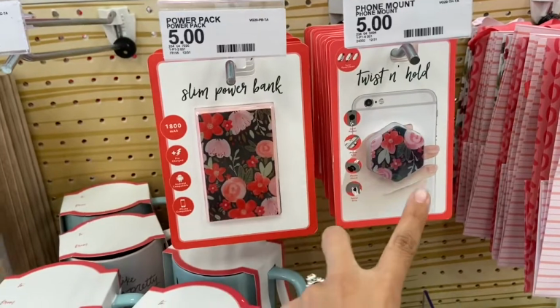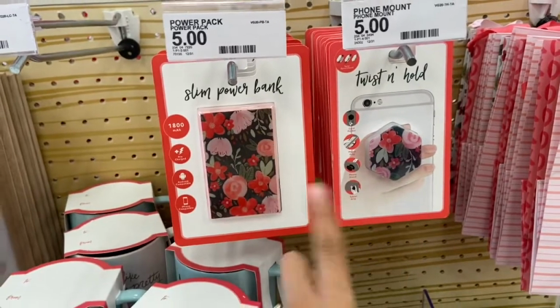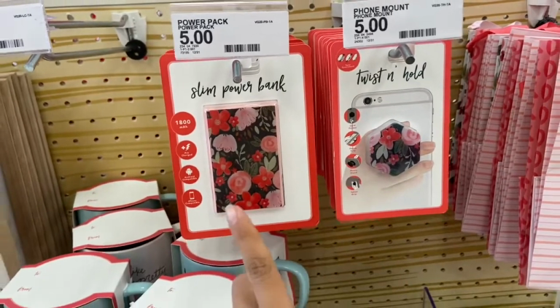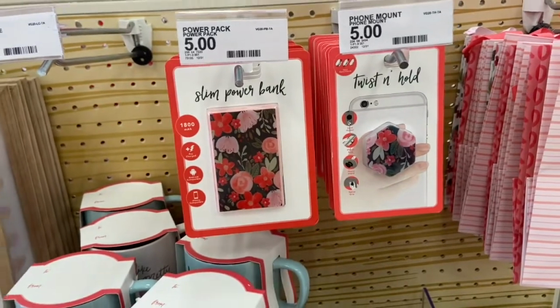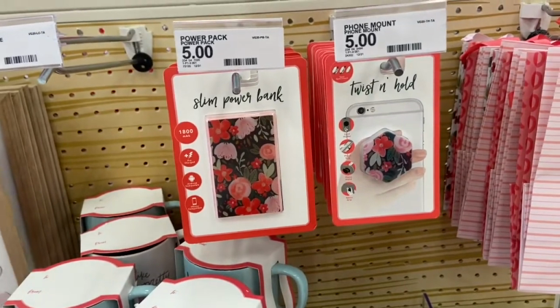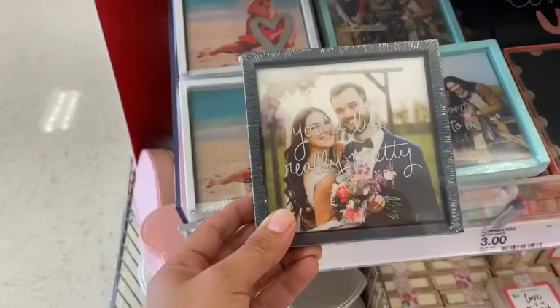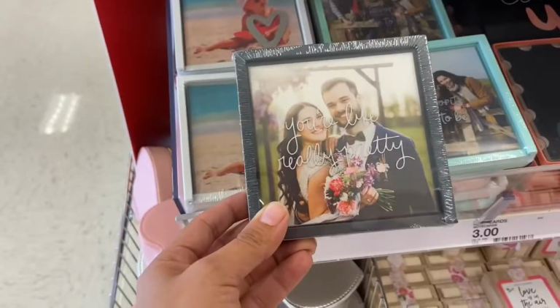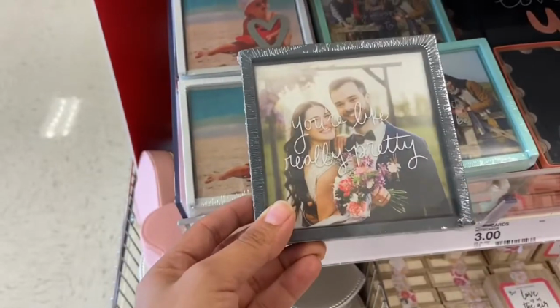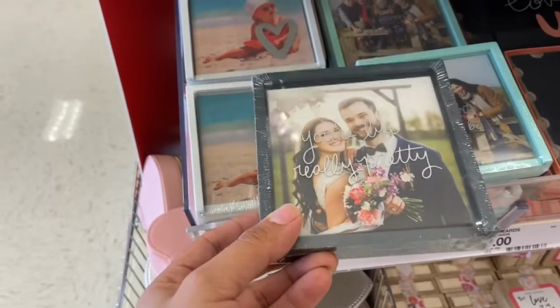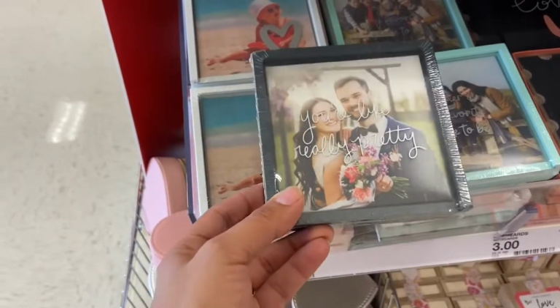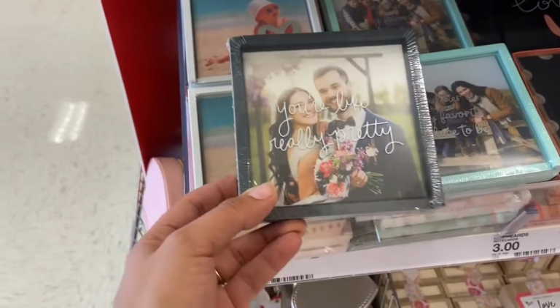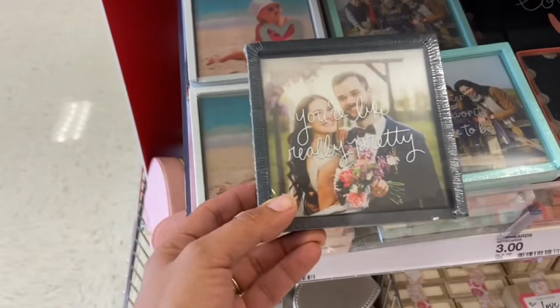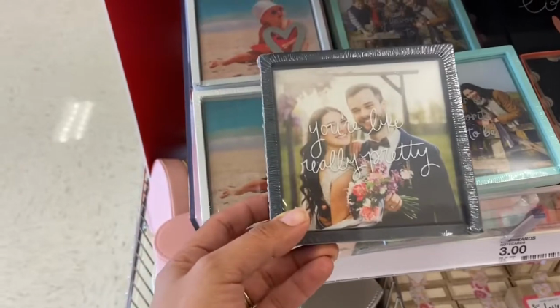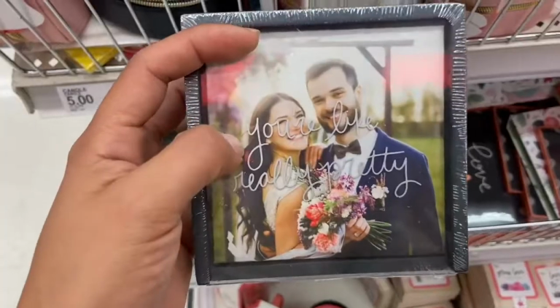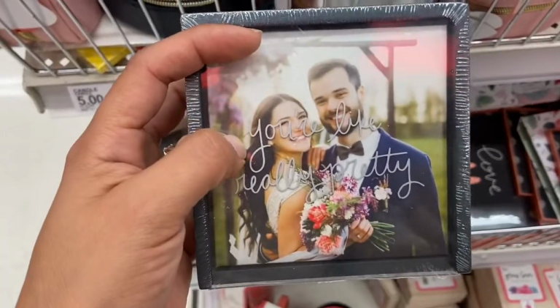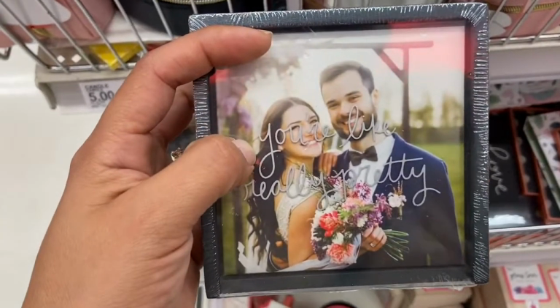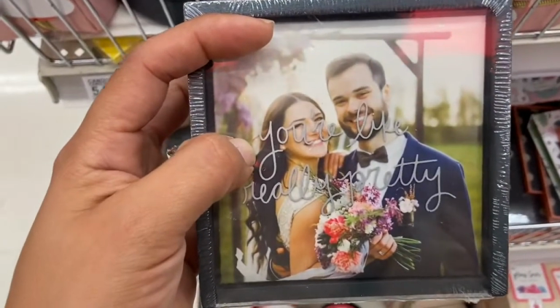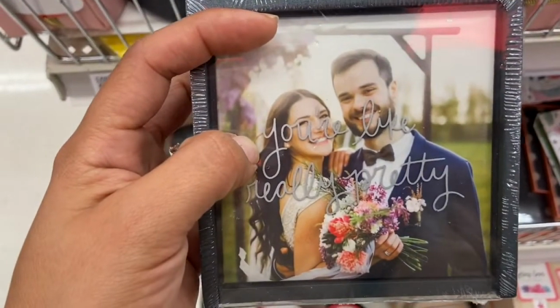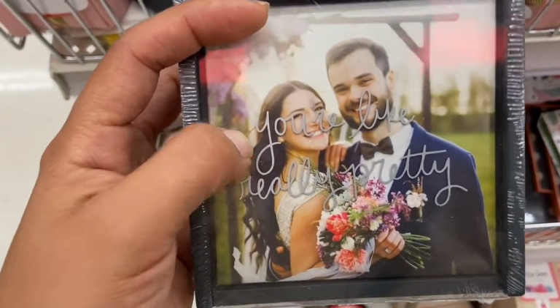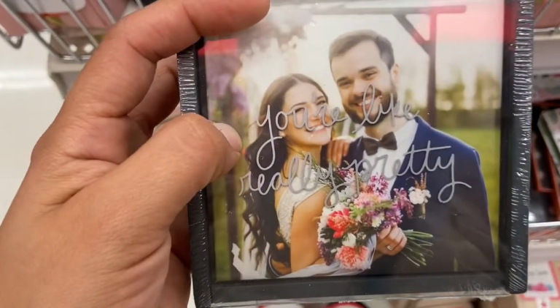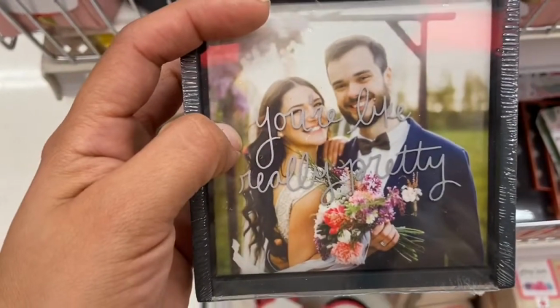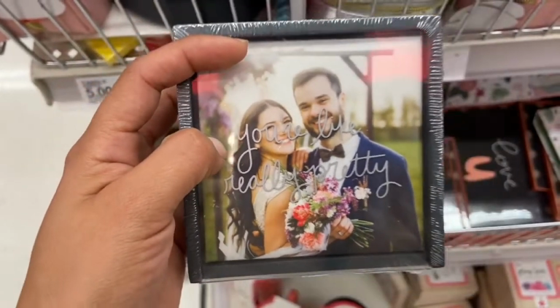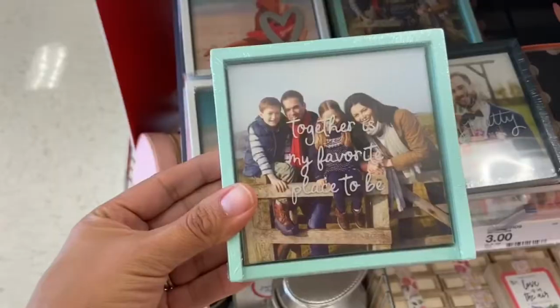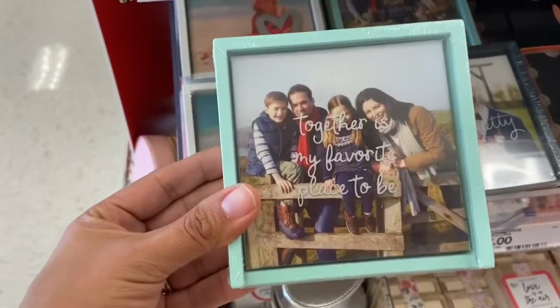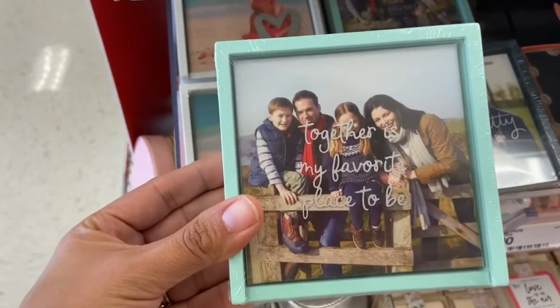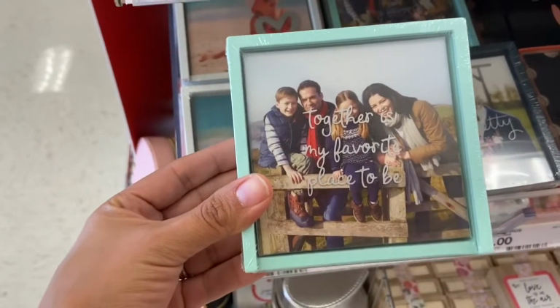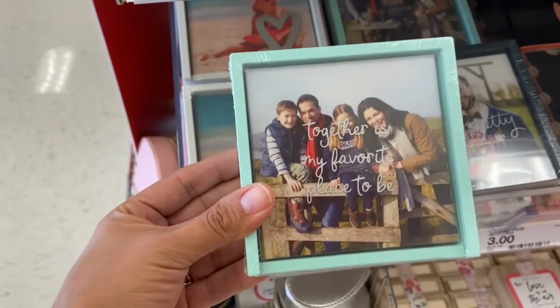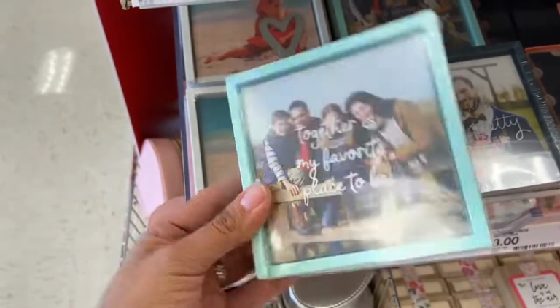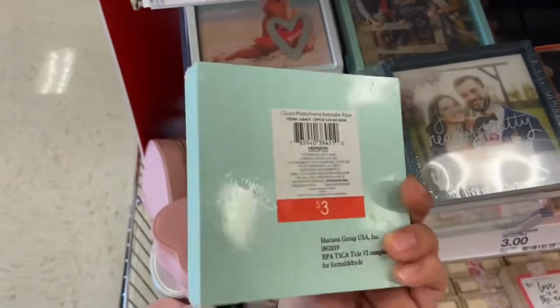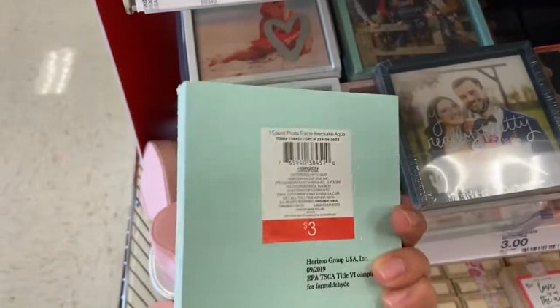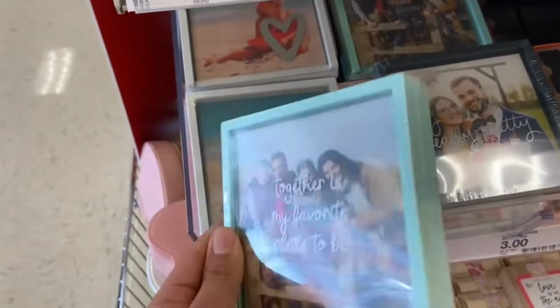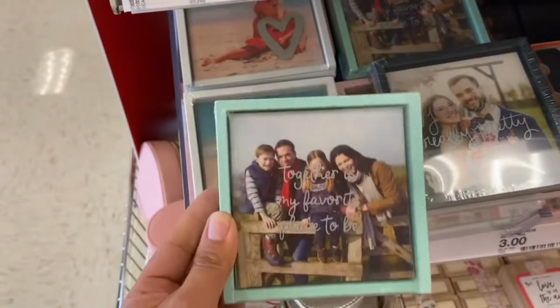These picture frames are just so cute — they're three dollars. I think this phrase is from the movie Mean Girls — let me know if I'm right! This one says 'Together Is My Favorite Place to Be.' I'm loving that mint green color.